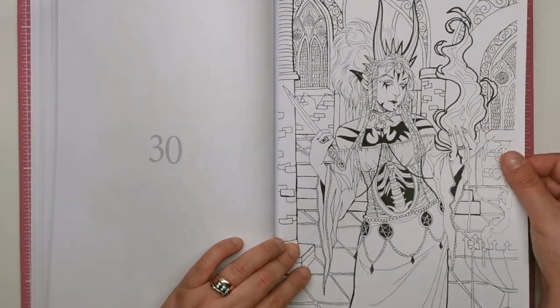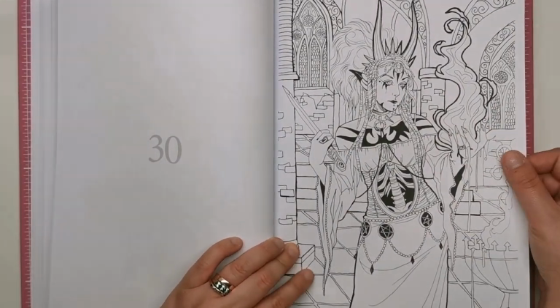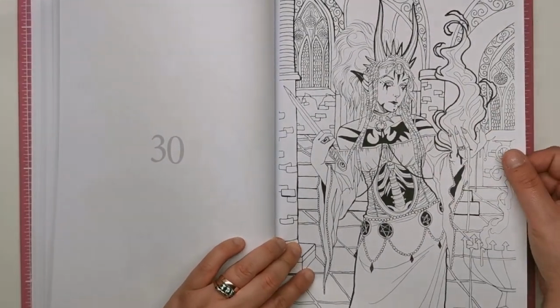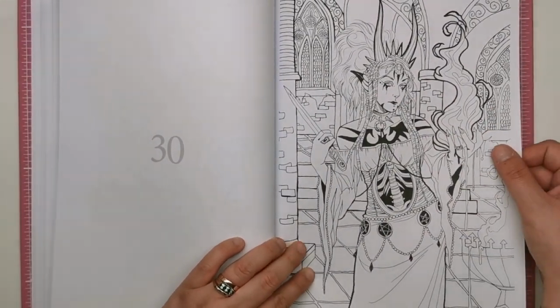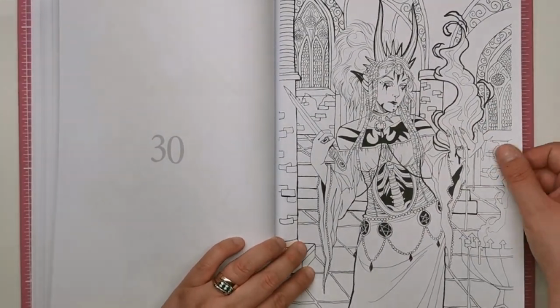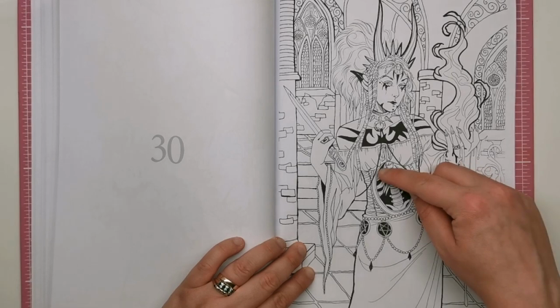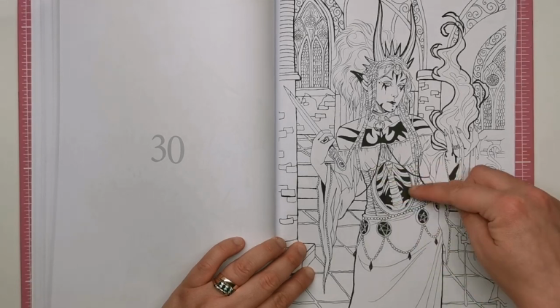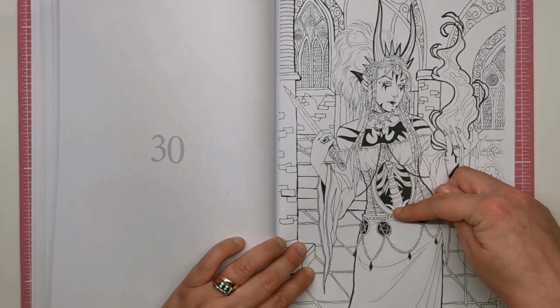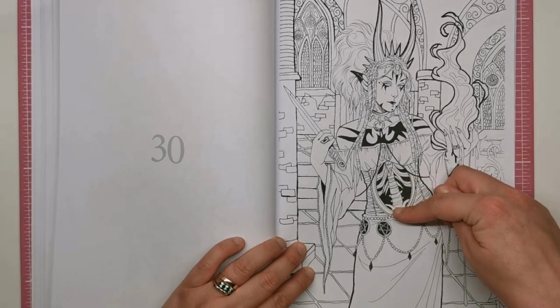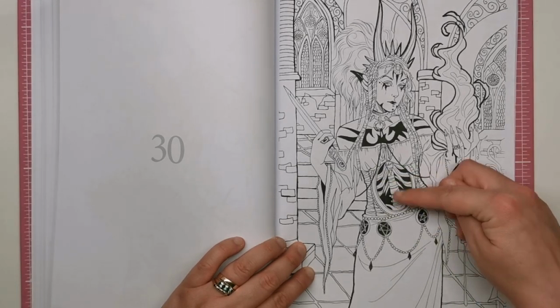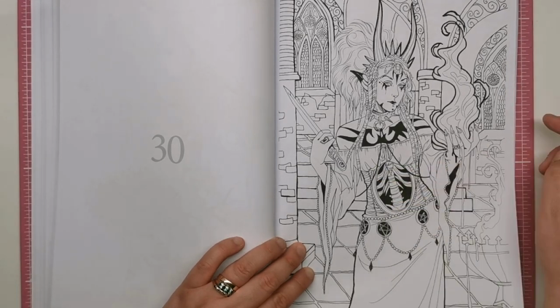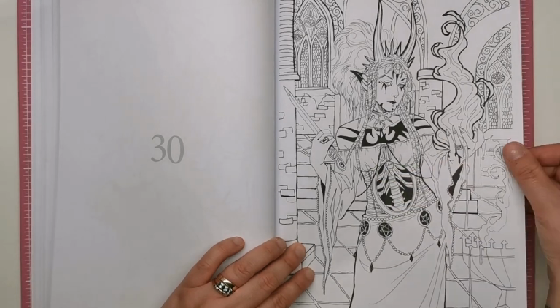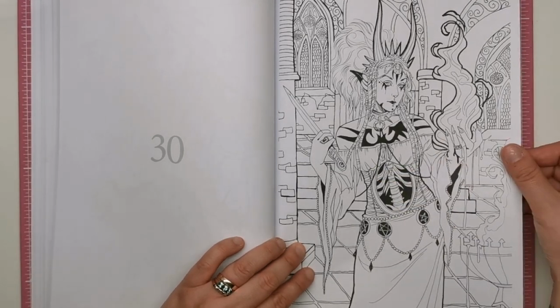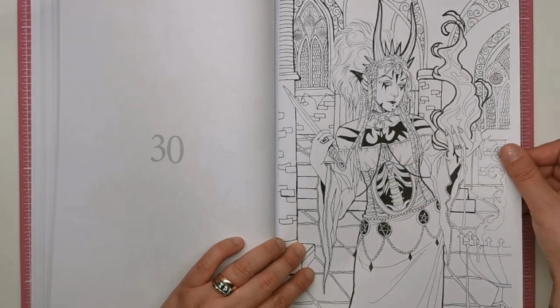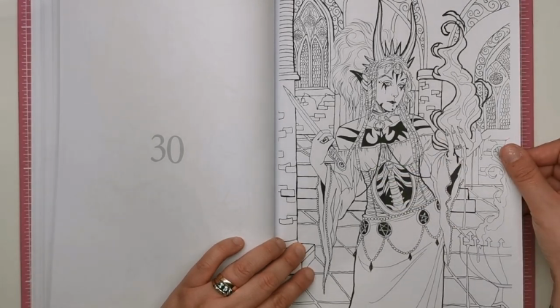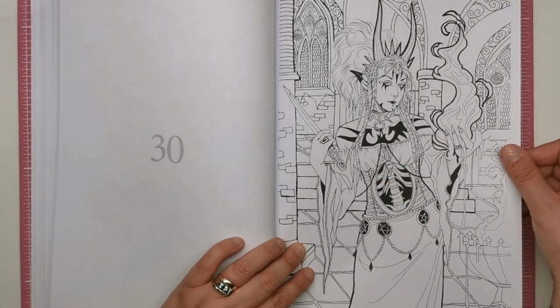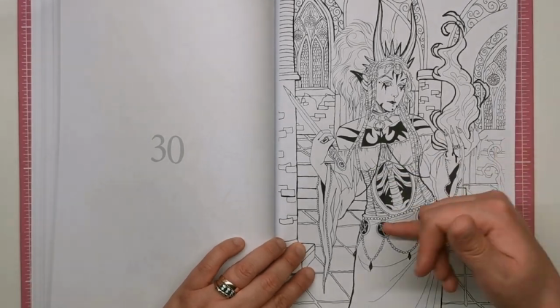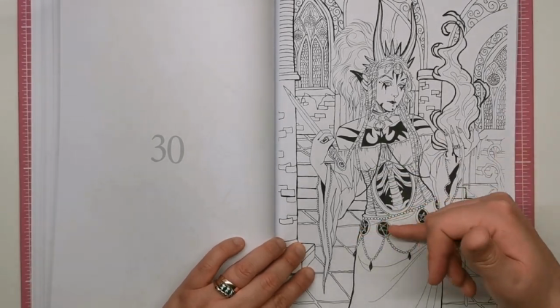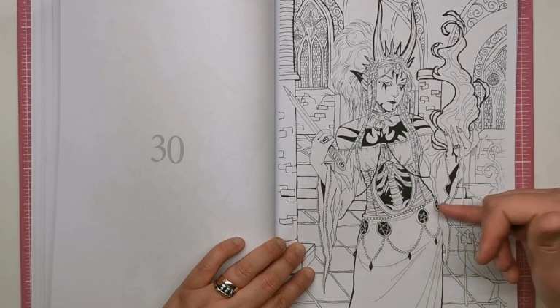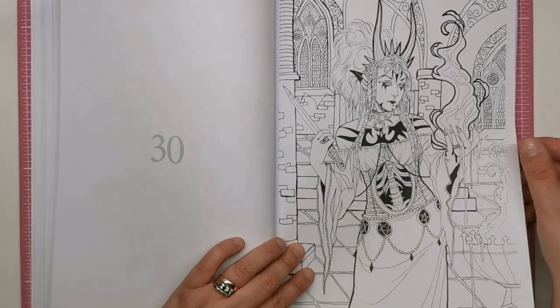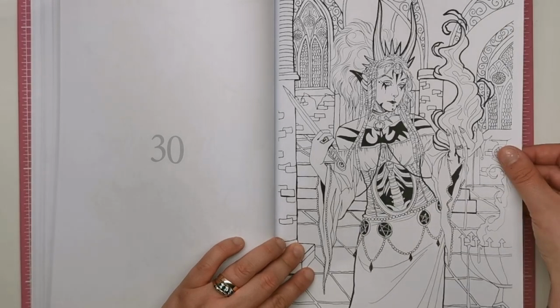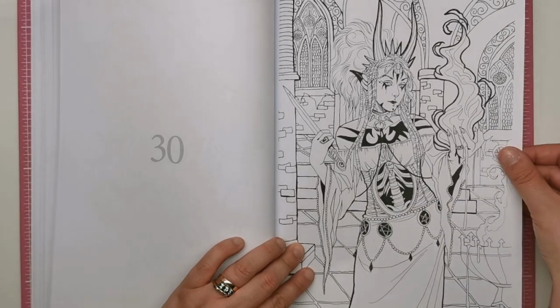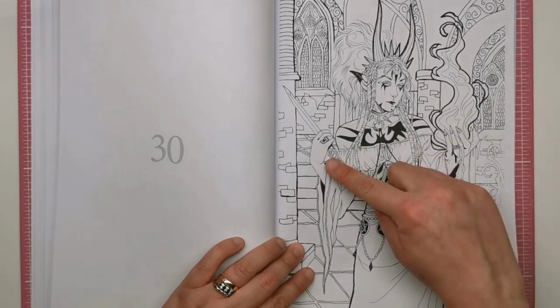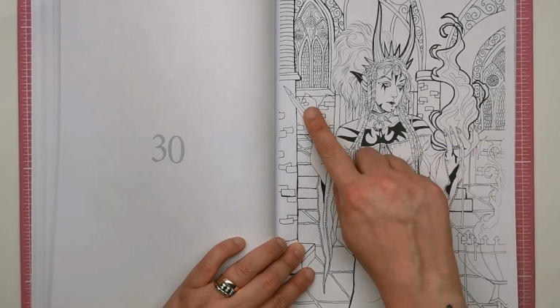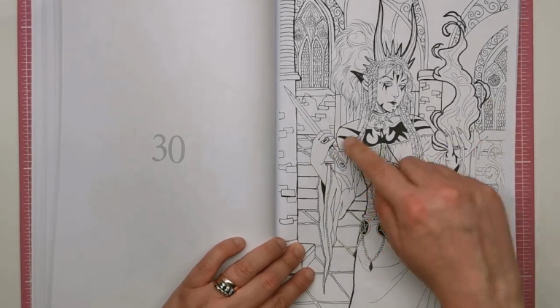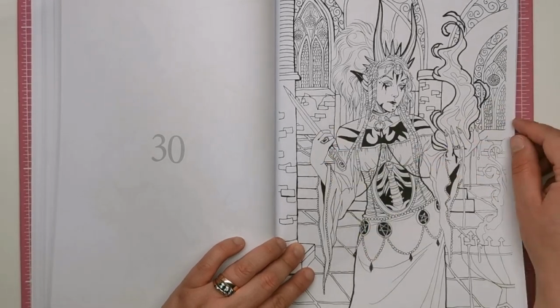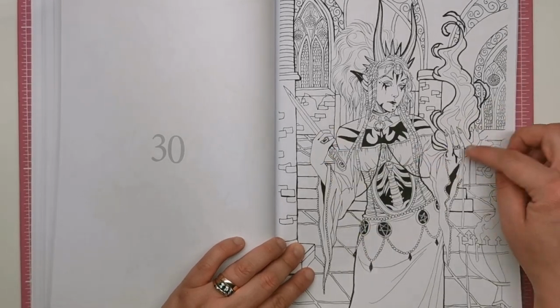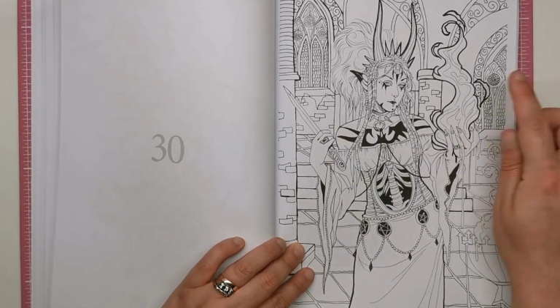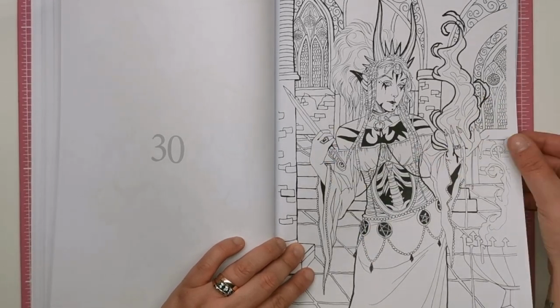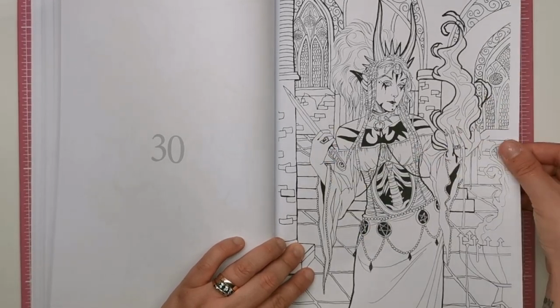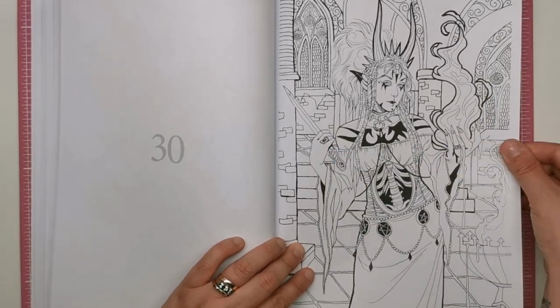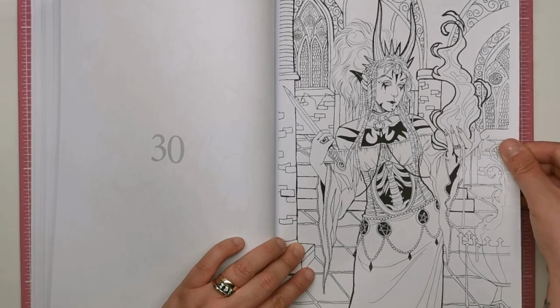So this looks like quite a scary witch actually. It looks as if you can see her spine and her rib cage through here. She's got her pentacles, her sword or dagger, and she's conjuring fire from her hands.